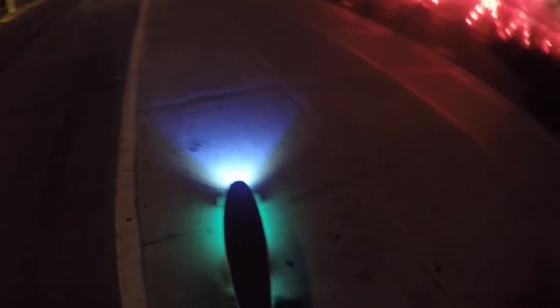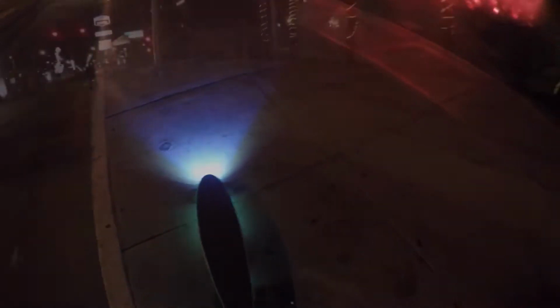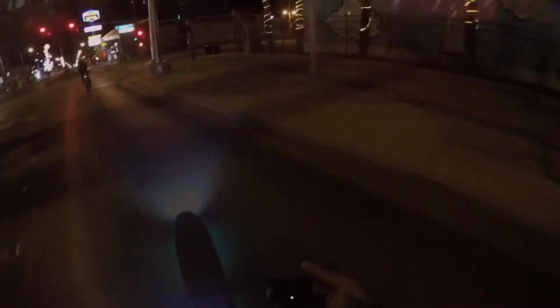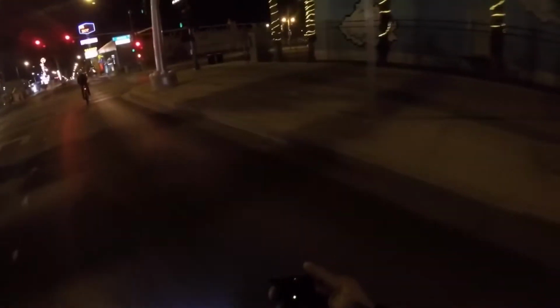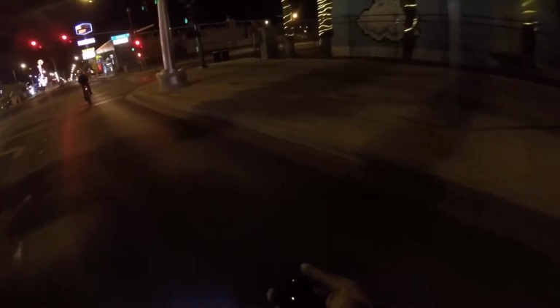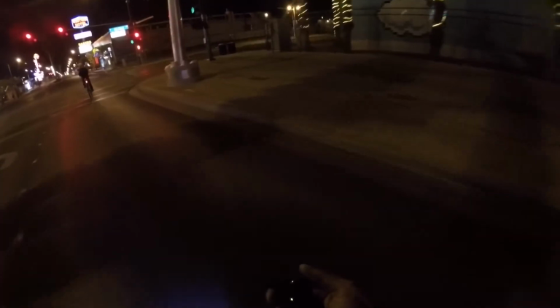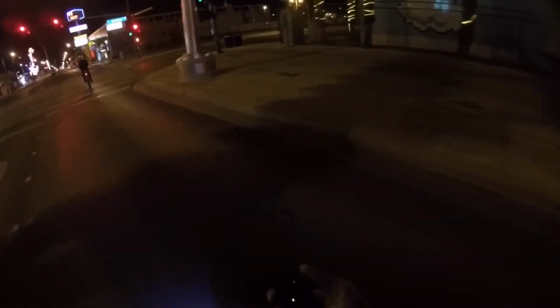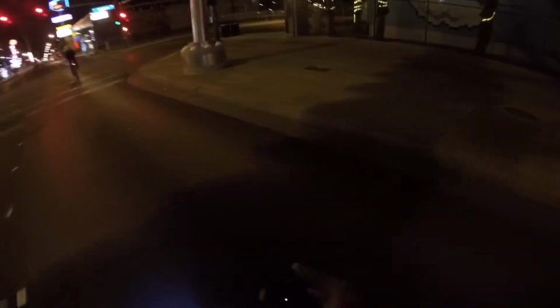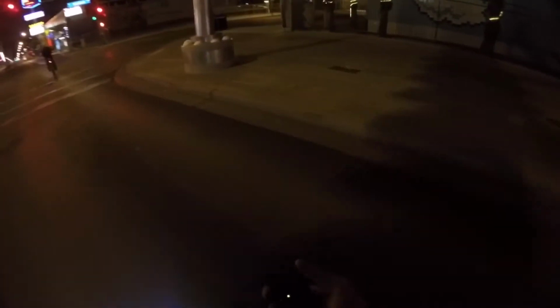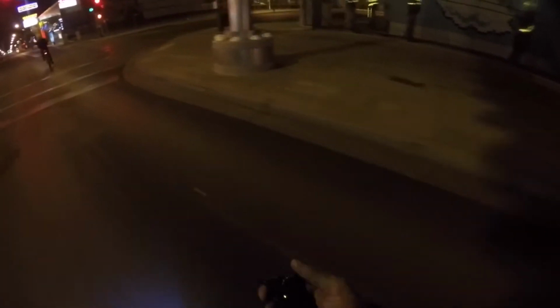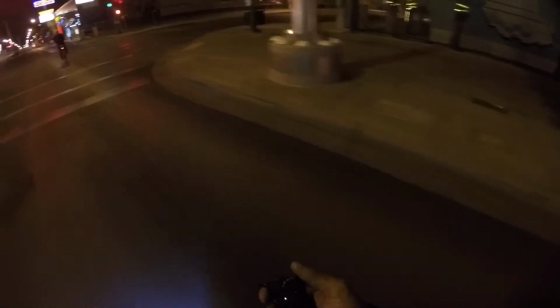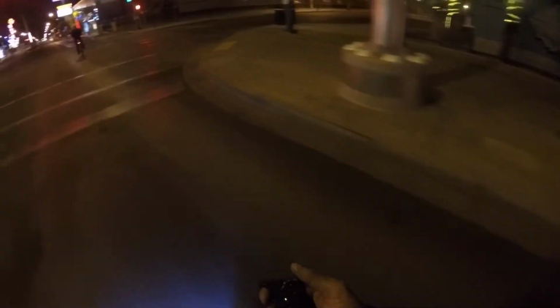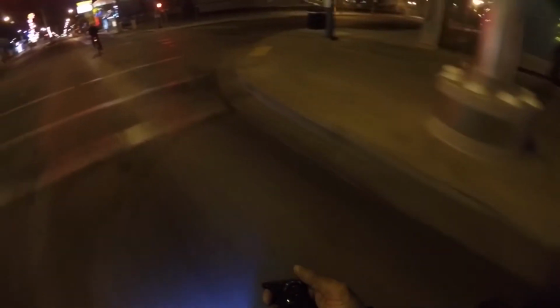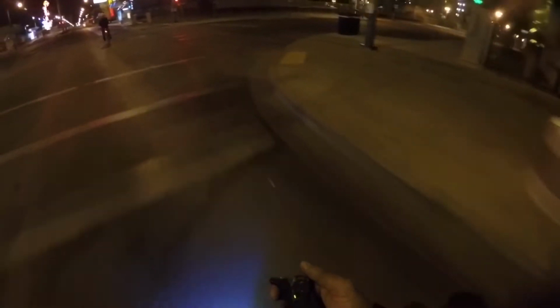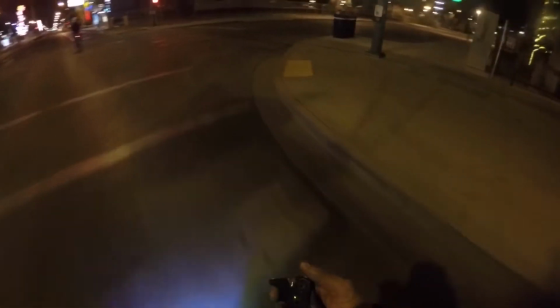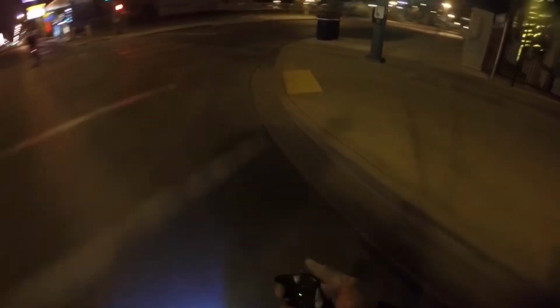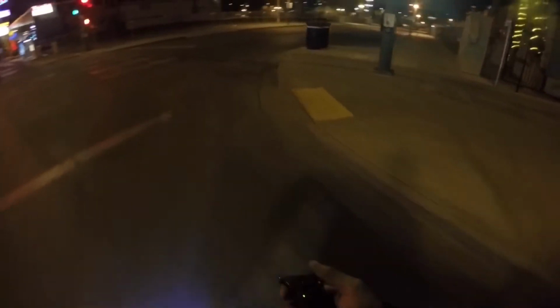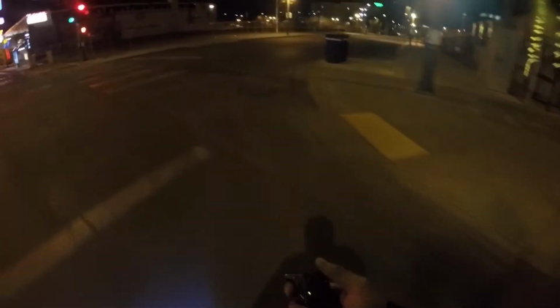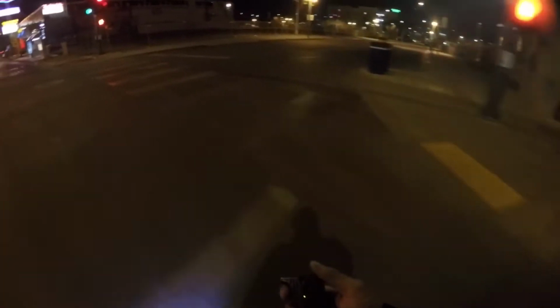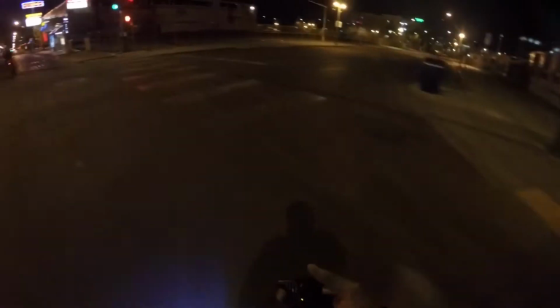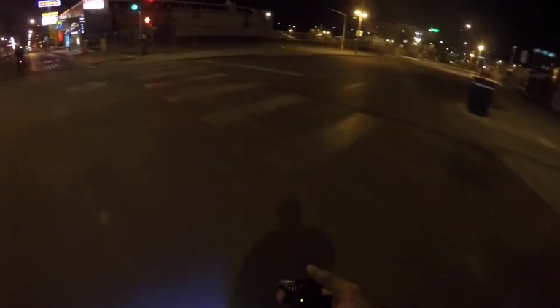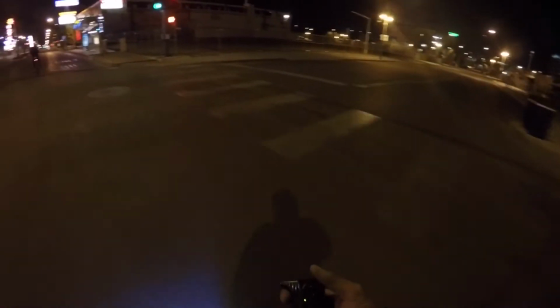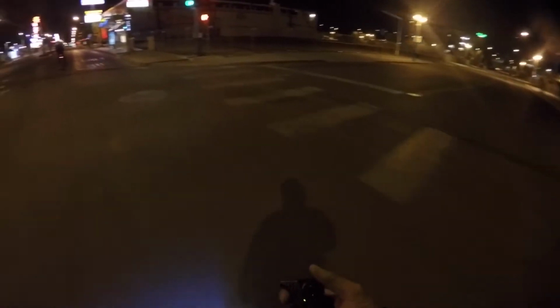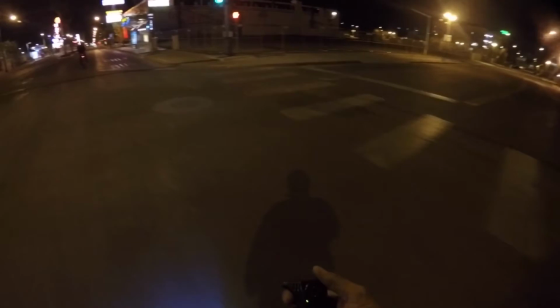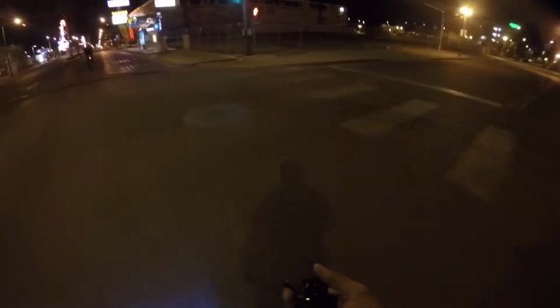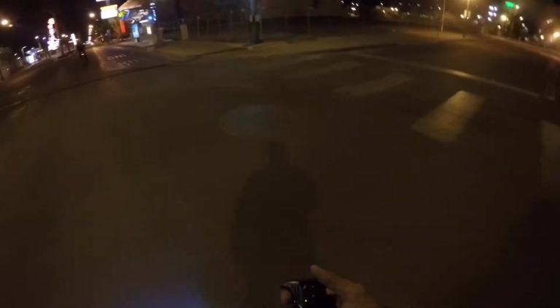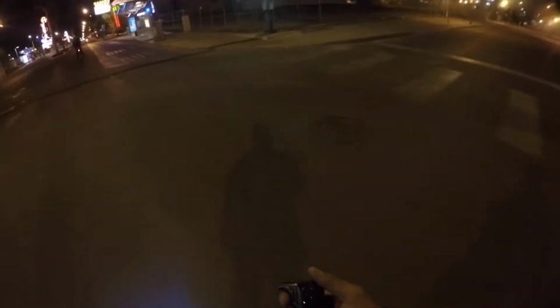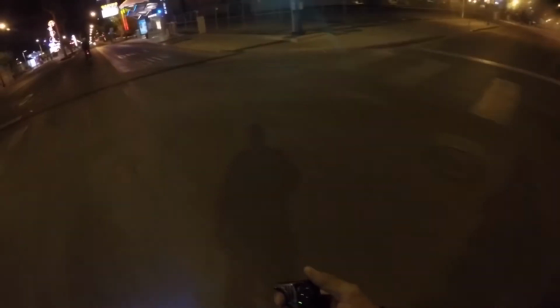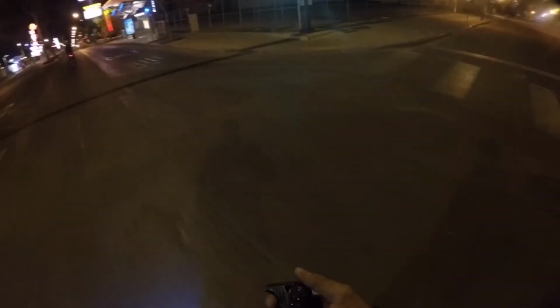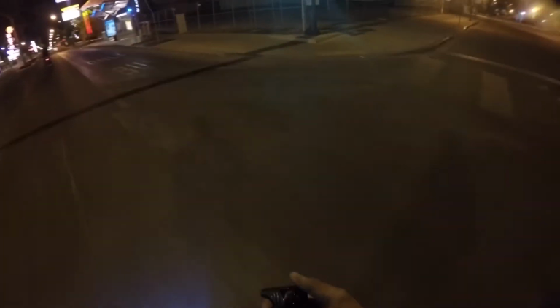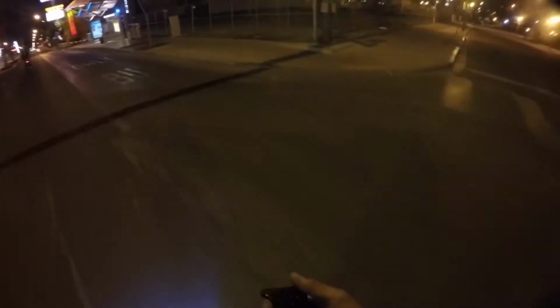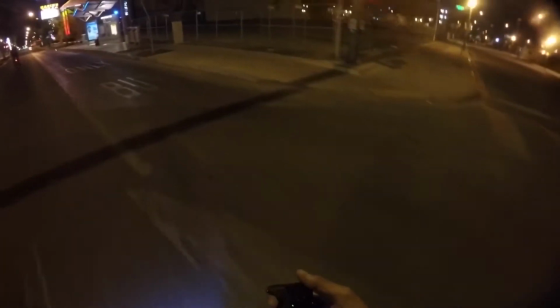We are here in downtown Las Vegas on Fremont Street. We have the Nano X remote from Jason and Inertion, all the way from Australia.